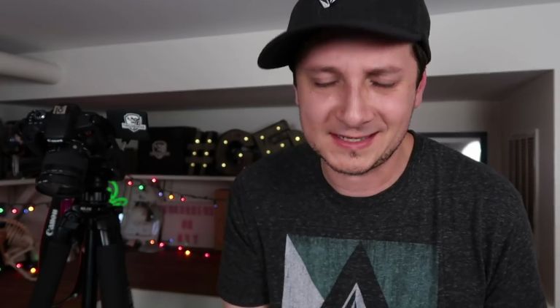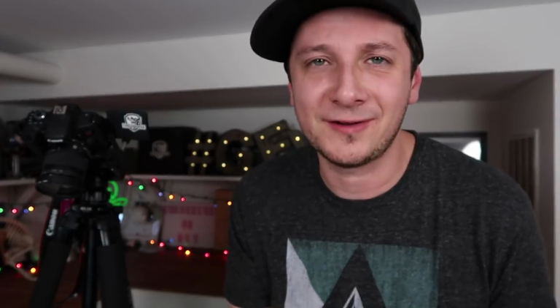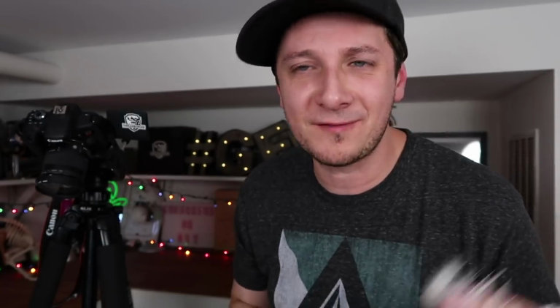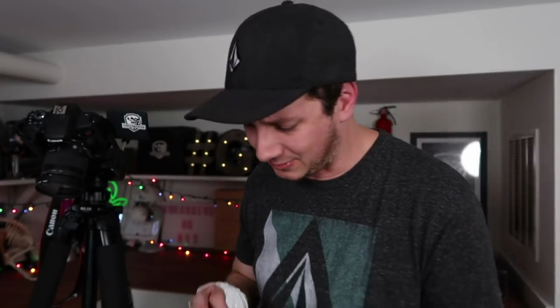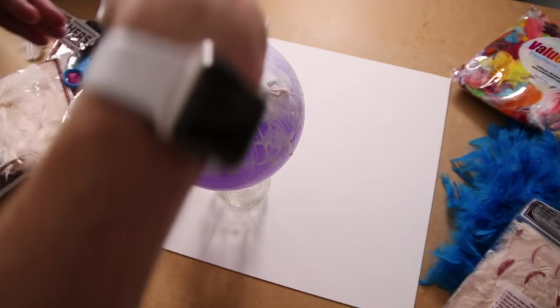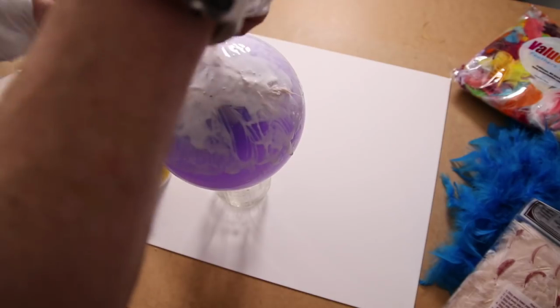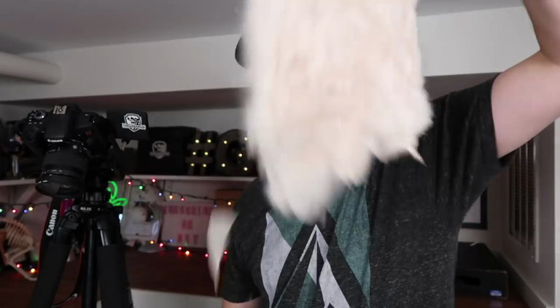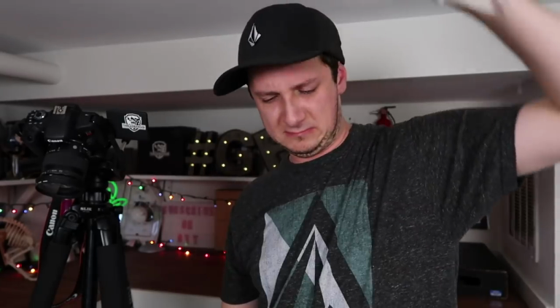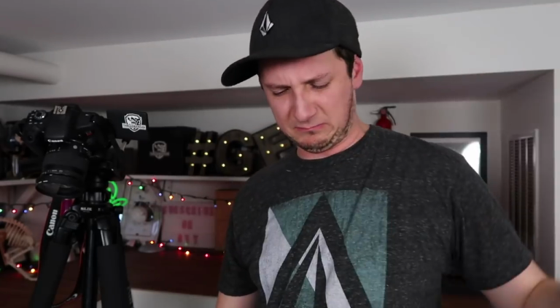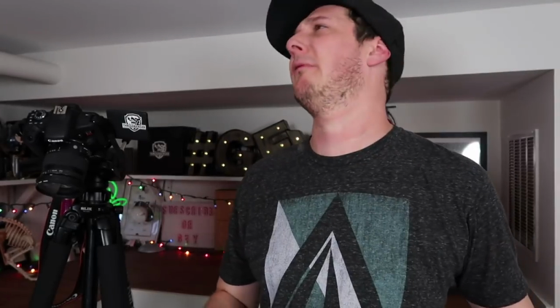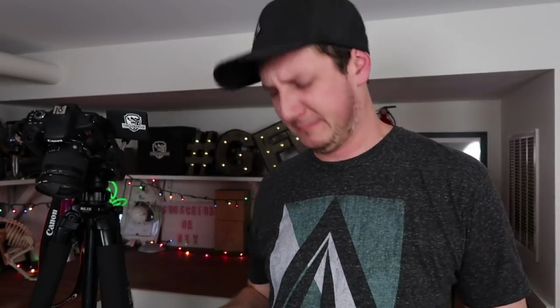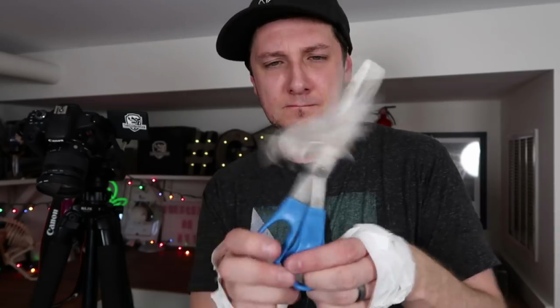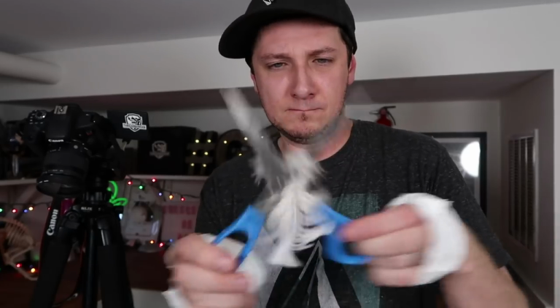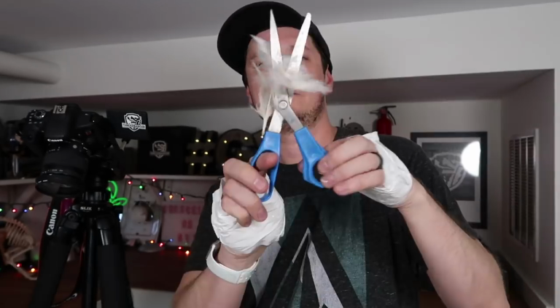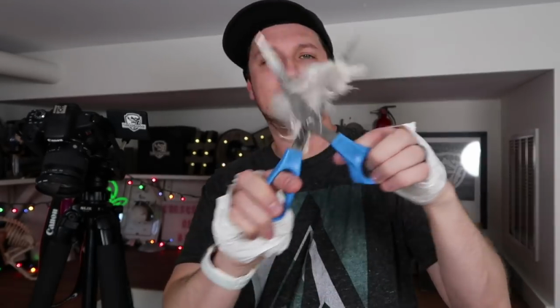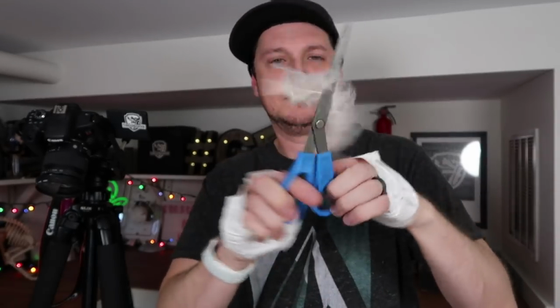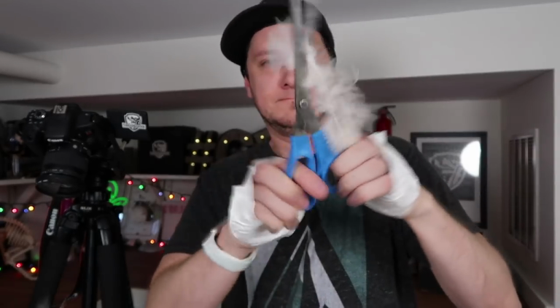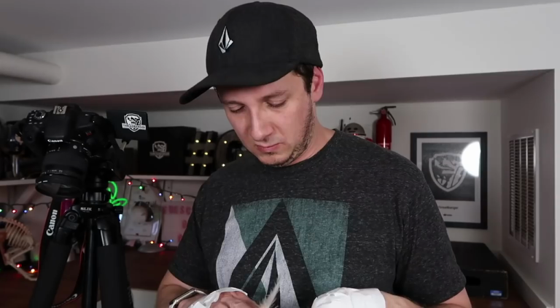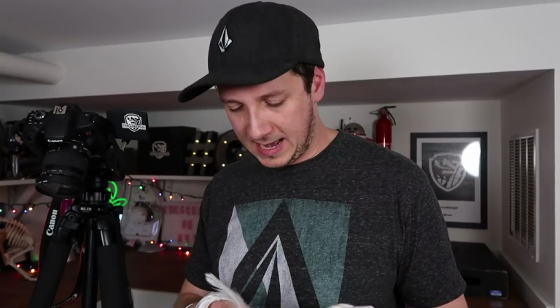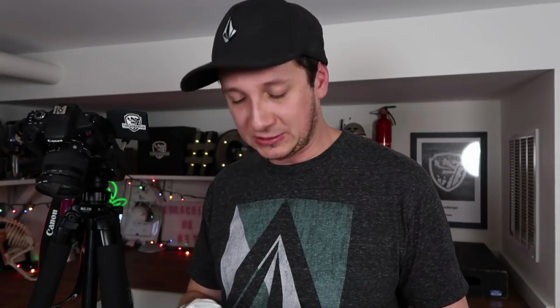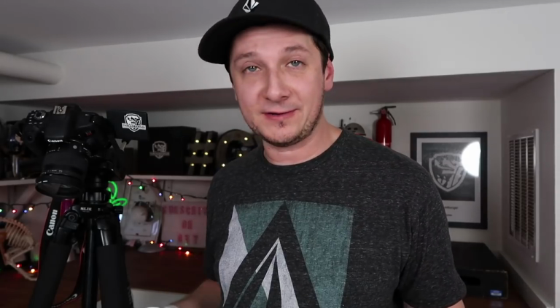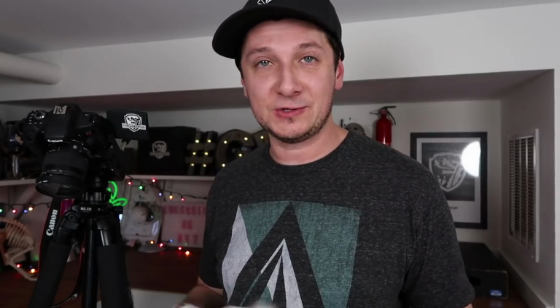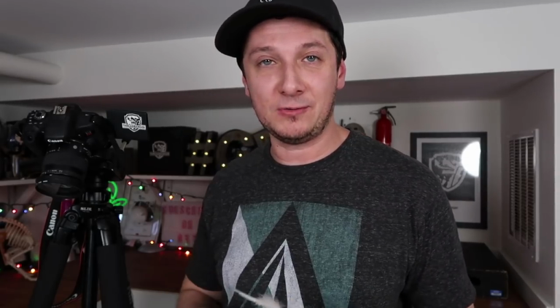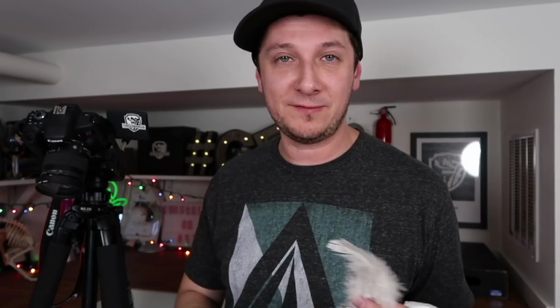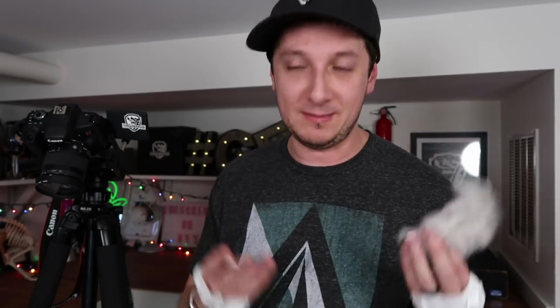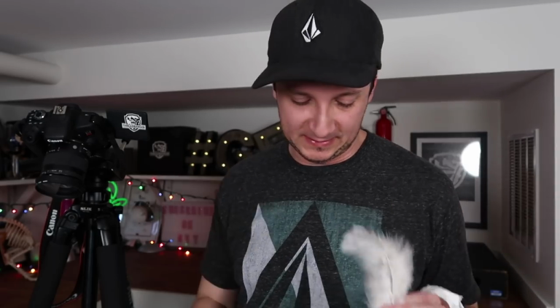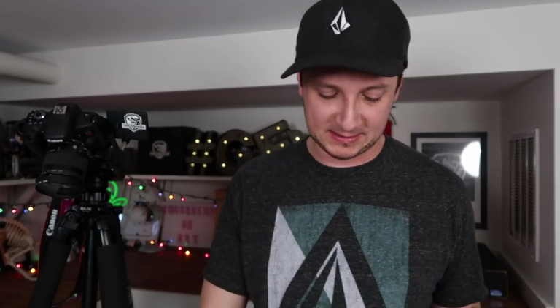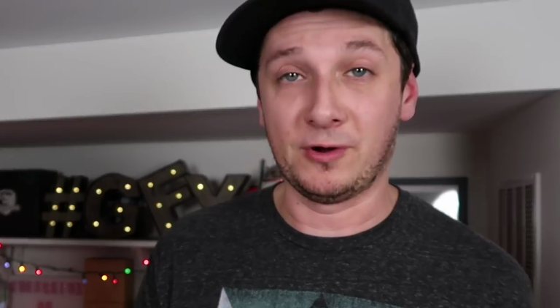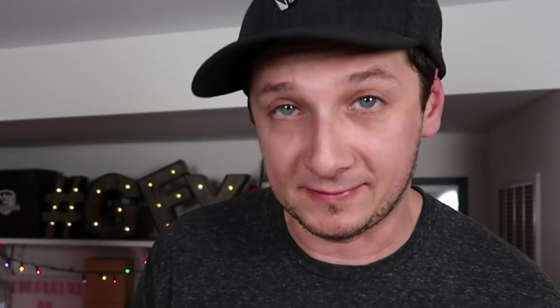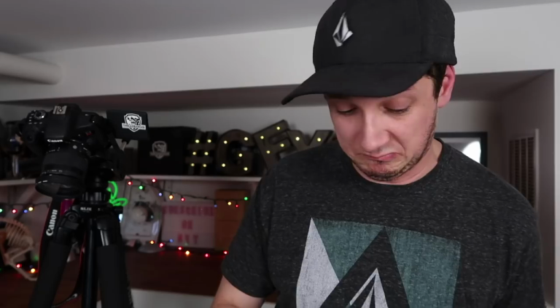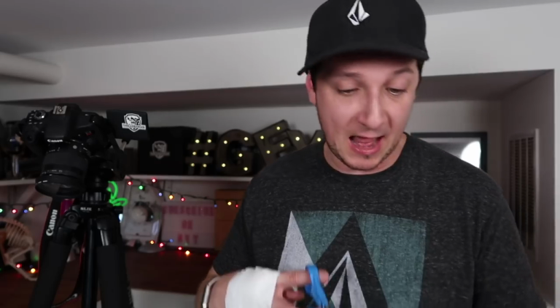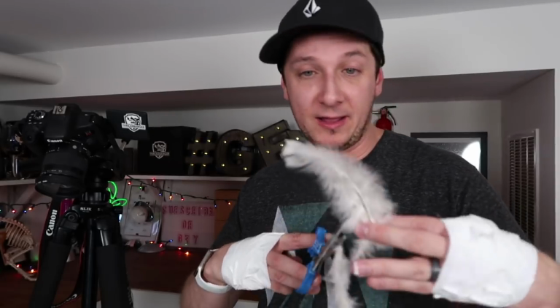Thumbless guy over here making feather bowls, no biggie. Feather after feather. Mother feather. This is the boring part of the video where I just glue feathers onto a bowl with no thumbs. For the next 40 minutes. Maybe an hour. I don't know.